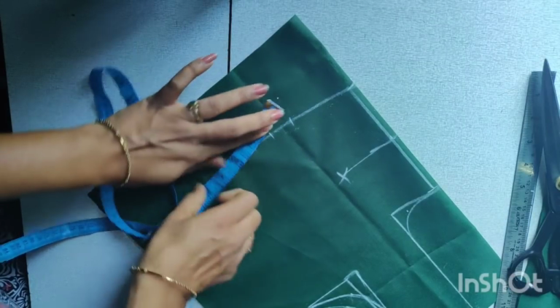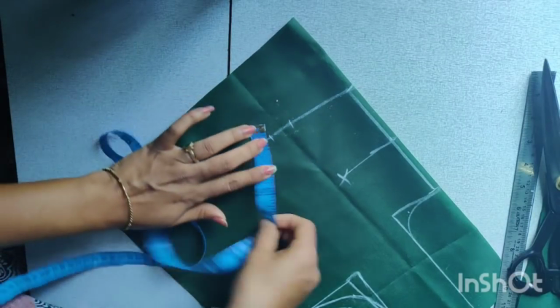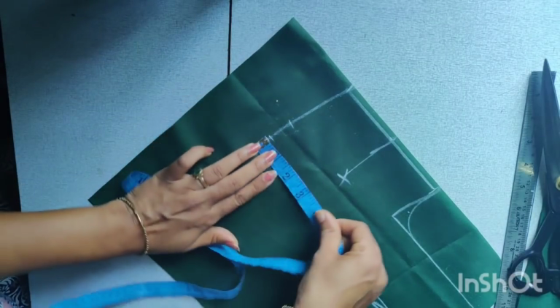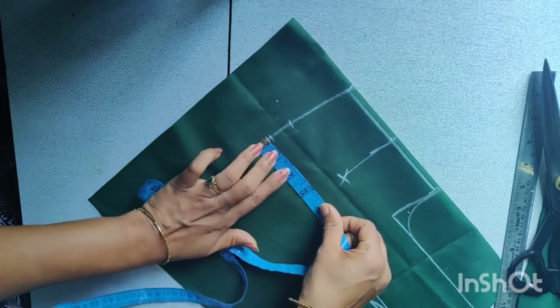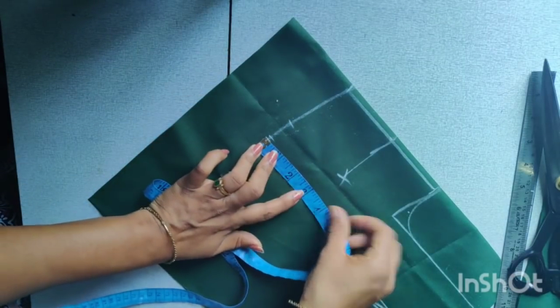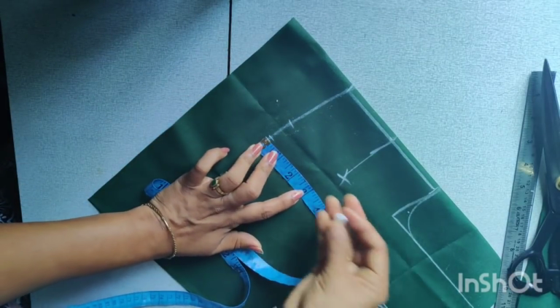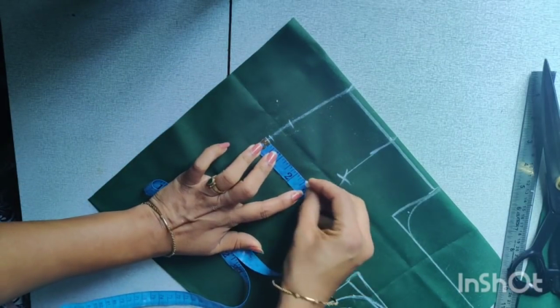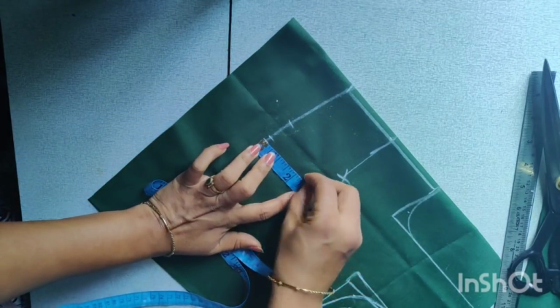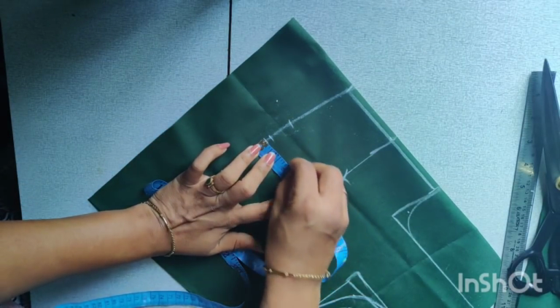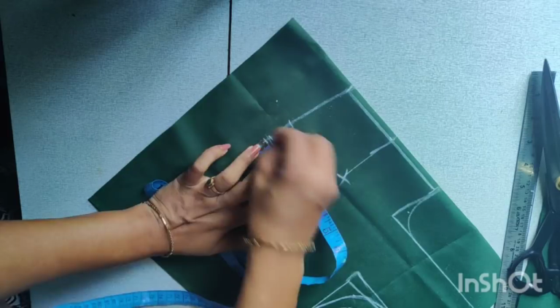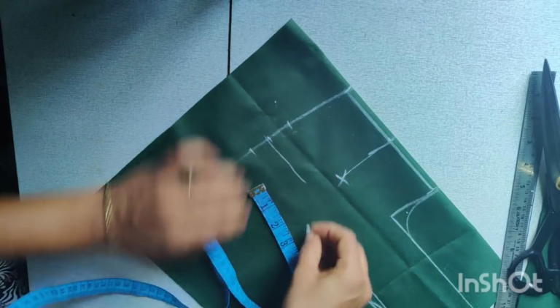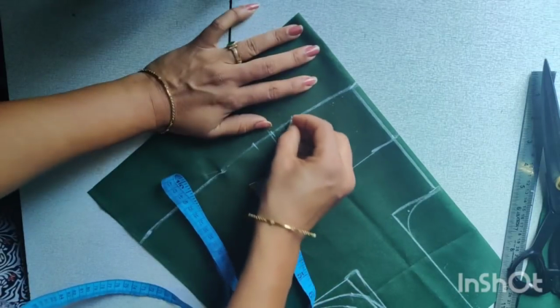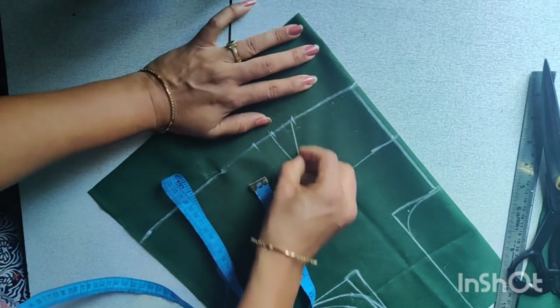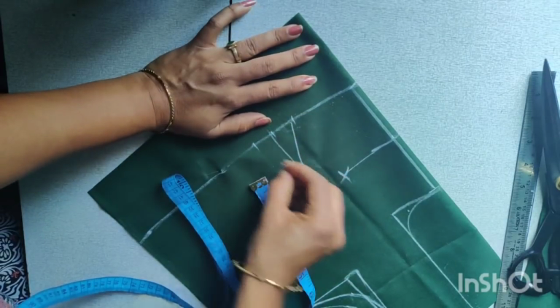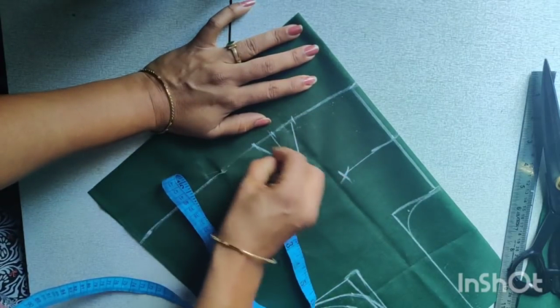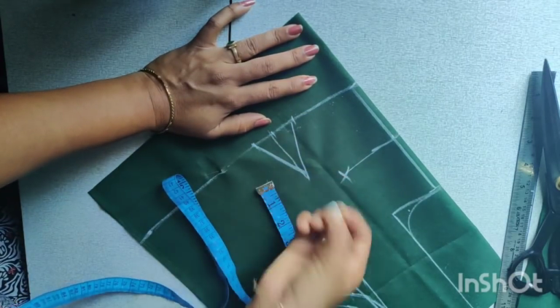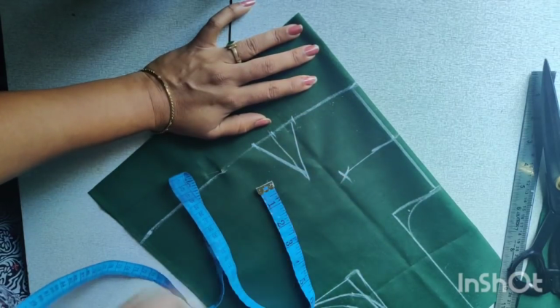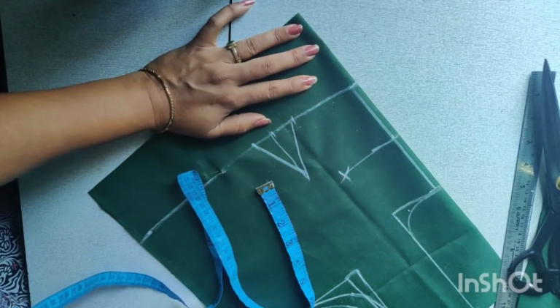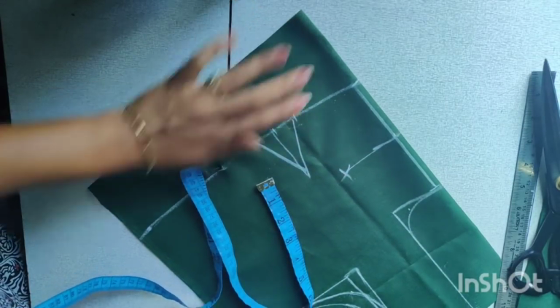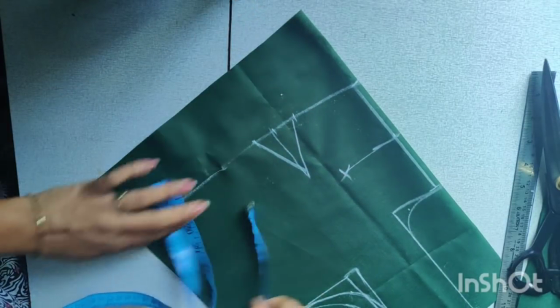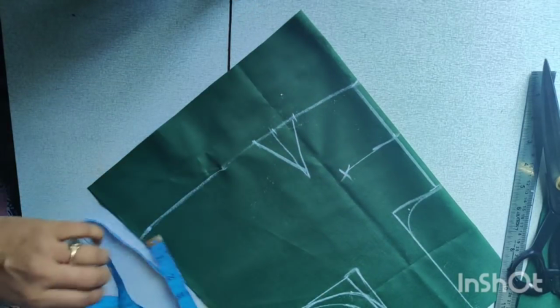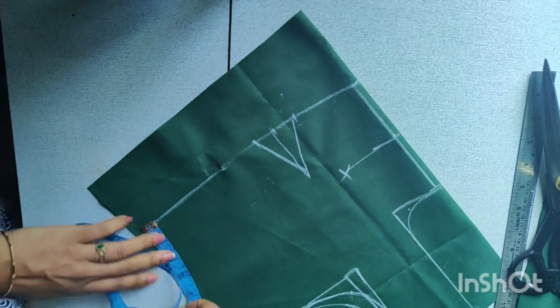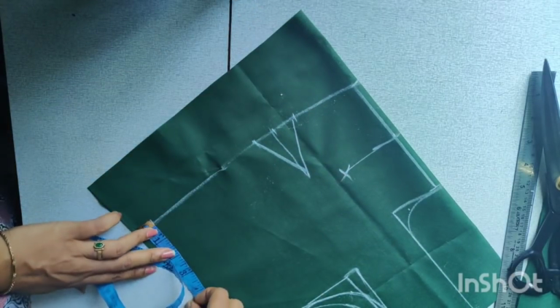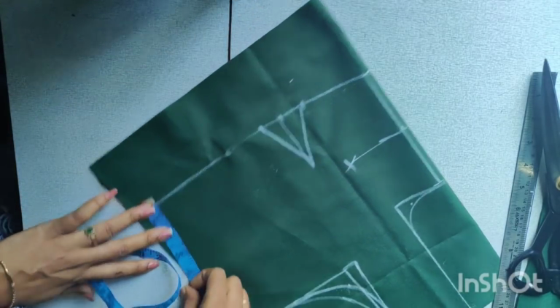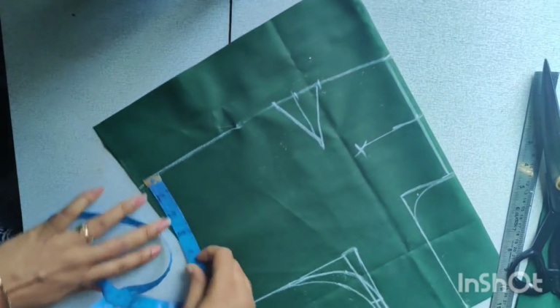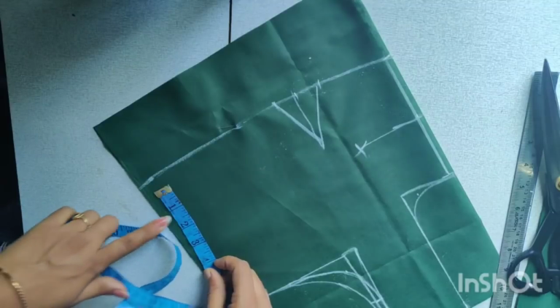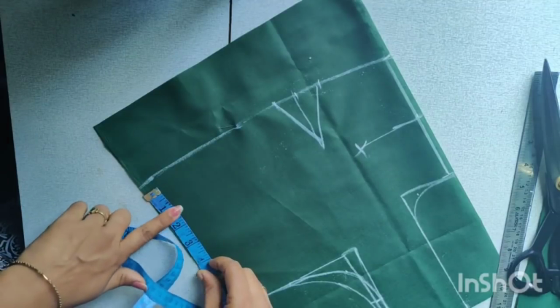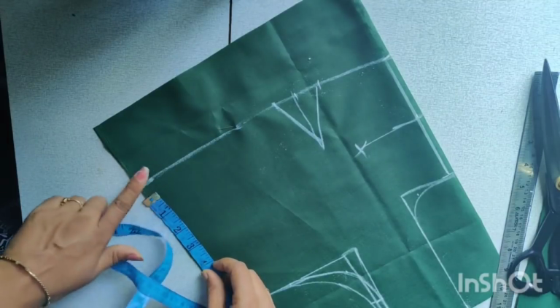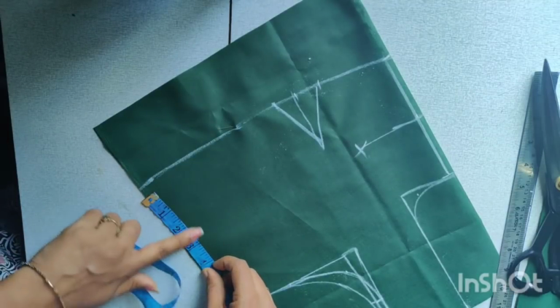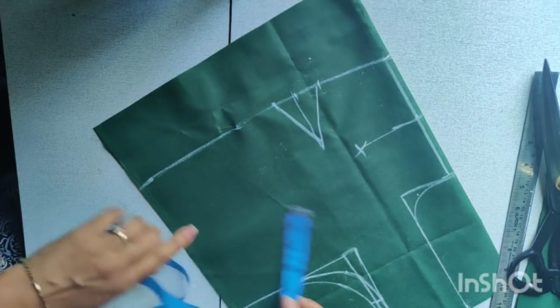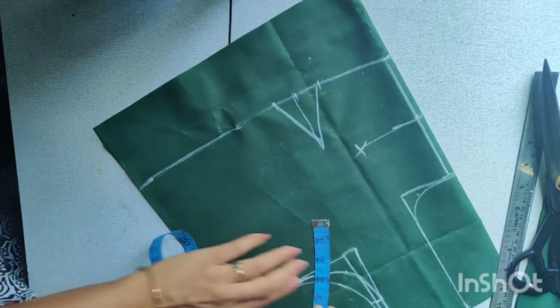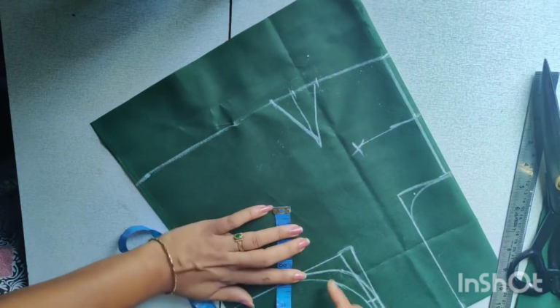We will finish the shape of the horizontal shape. Now you will be finished.